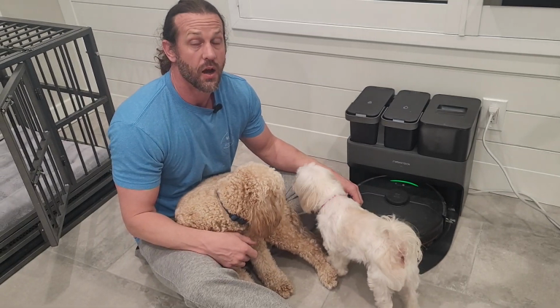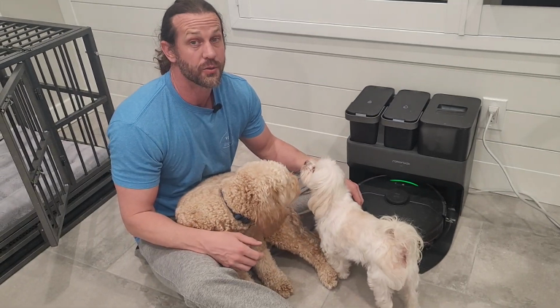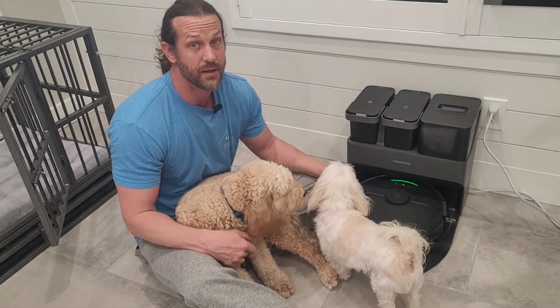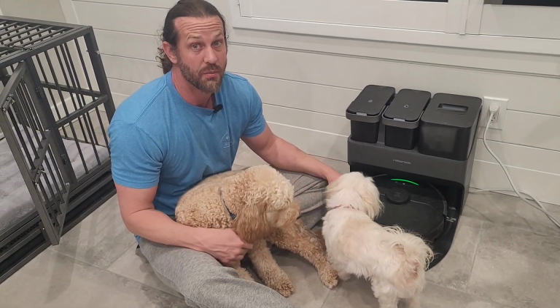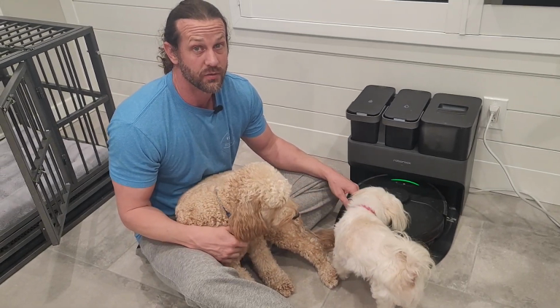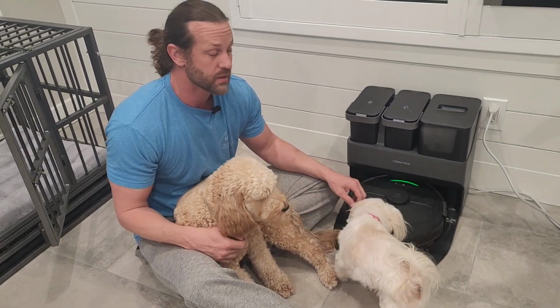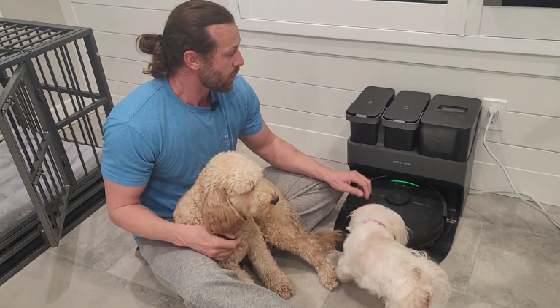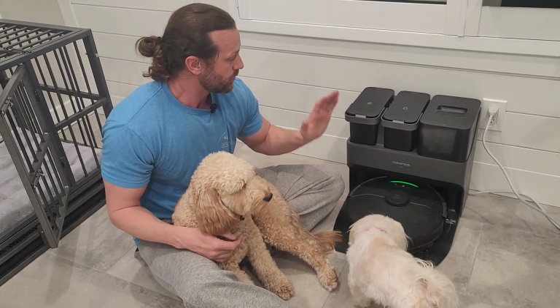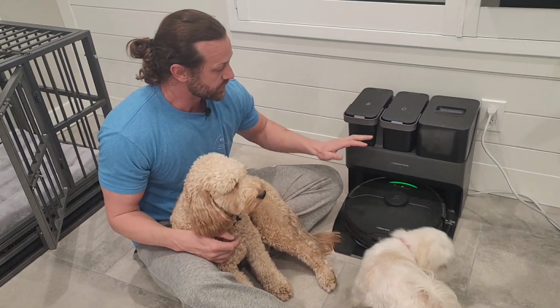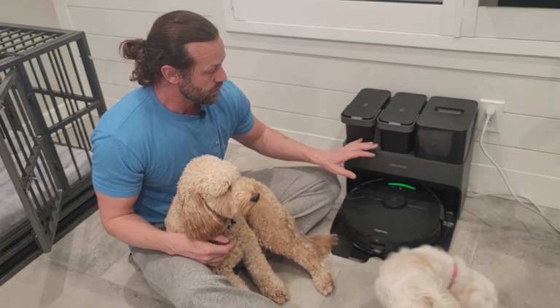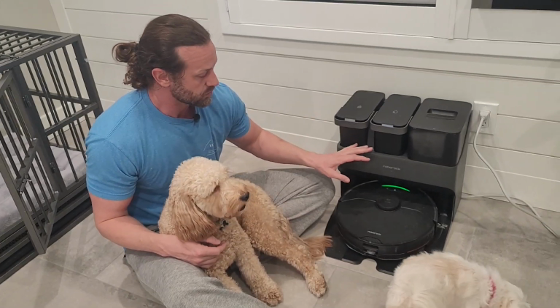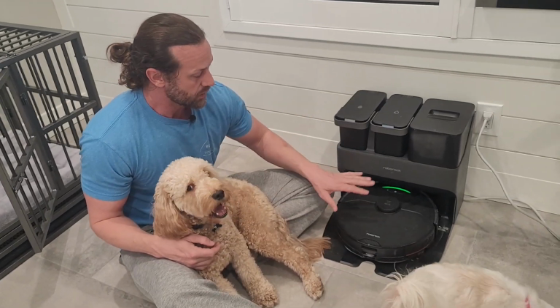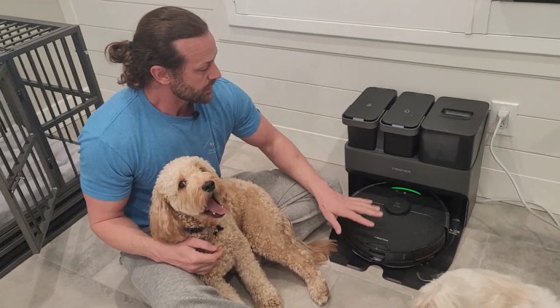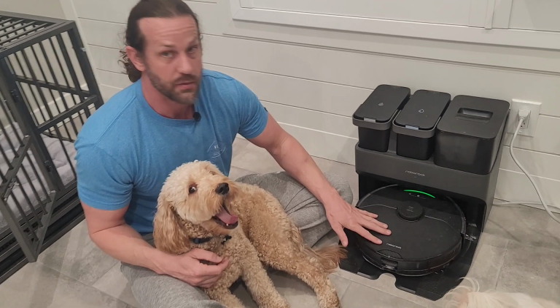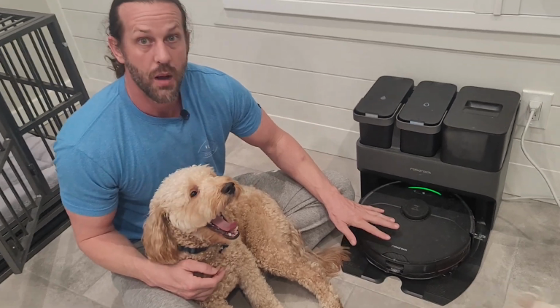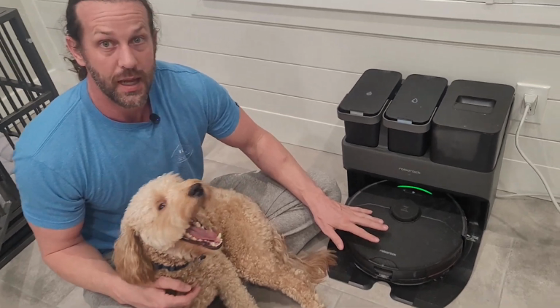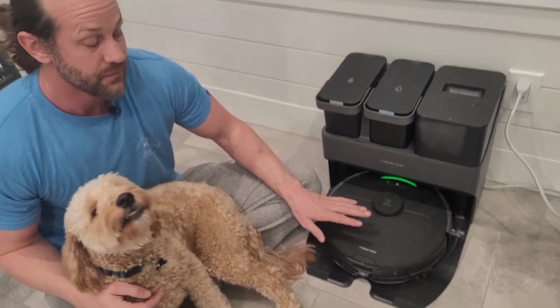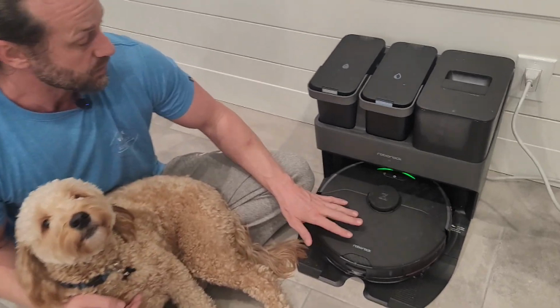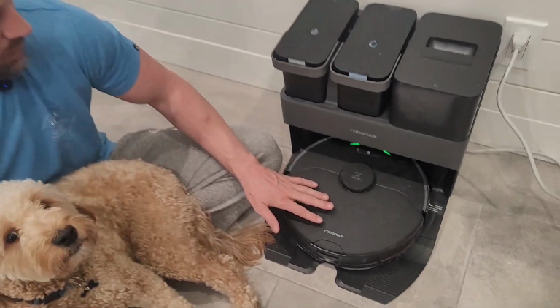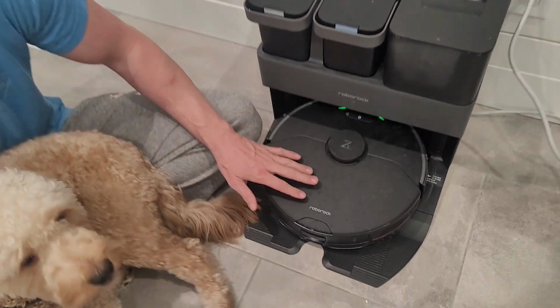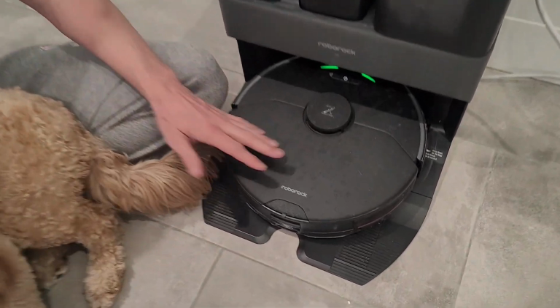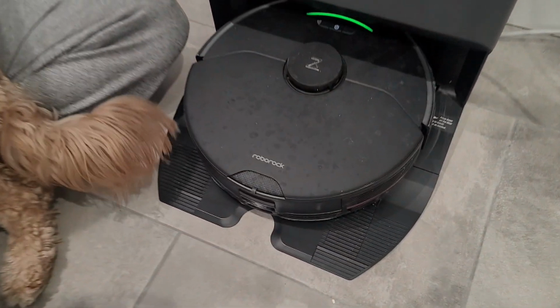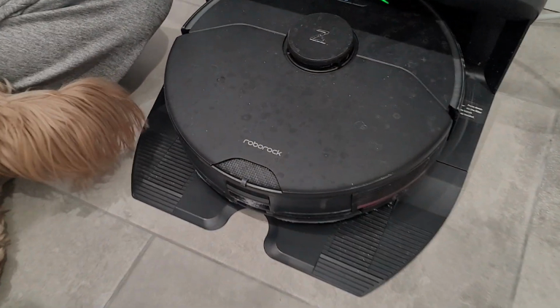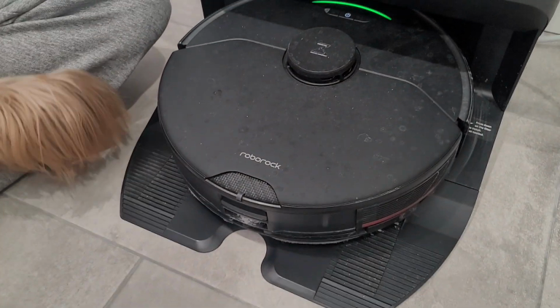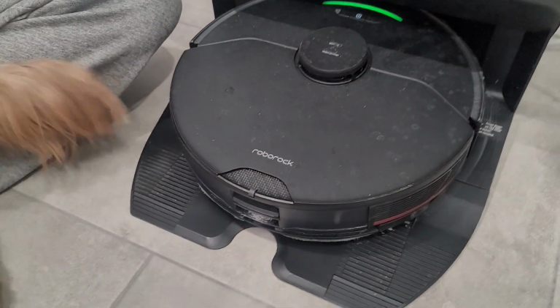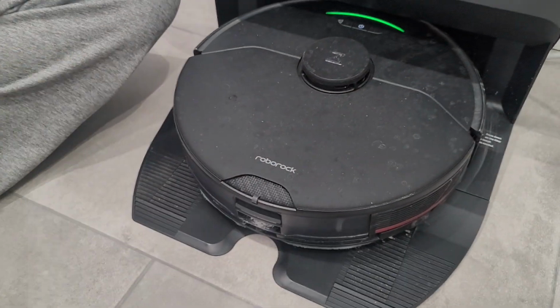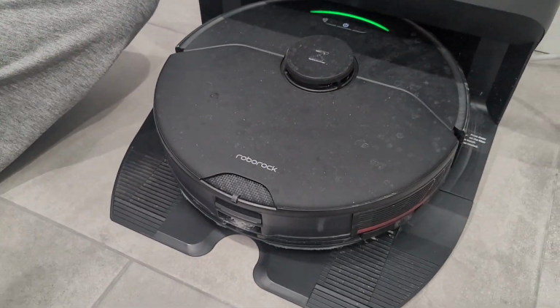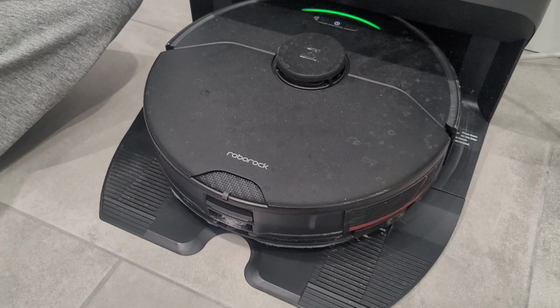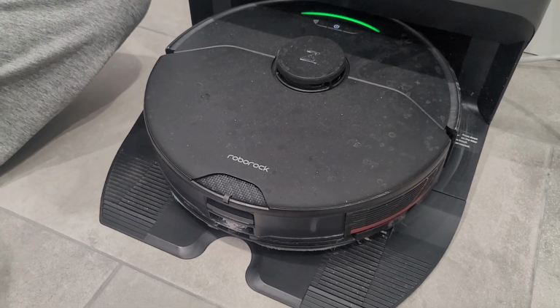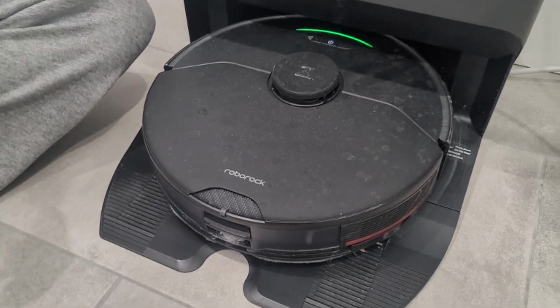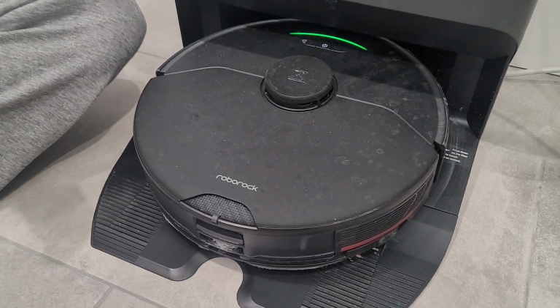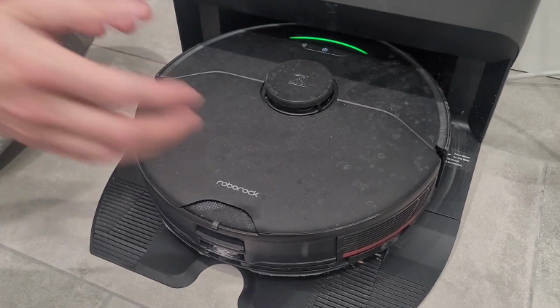Are you tired of mopping your floors? Well this Roborock does mopping and vacuuming. This is my four month review on it so I can tell you what we have found from having it.